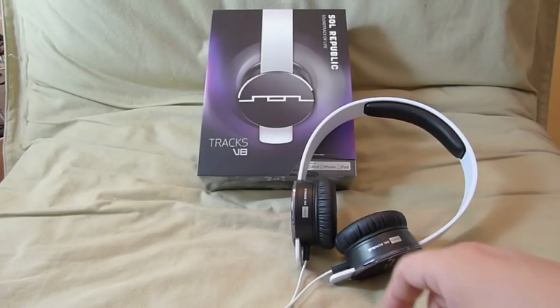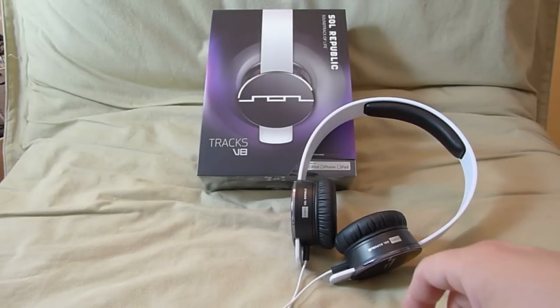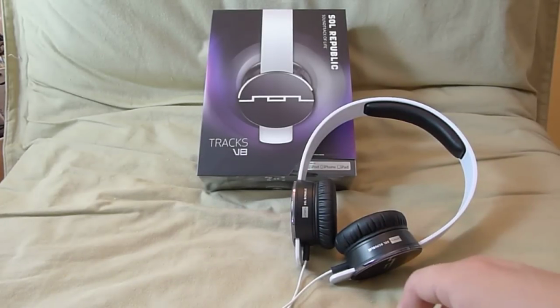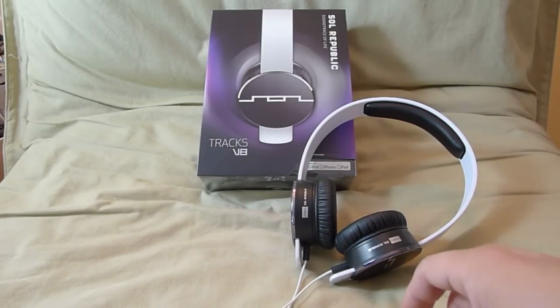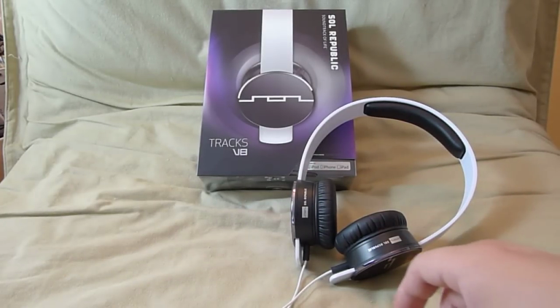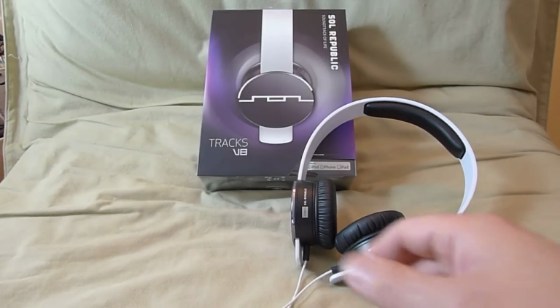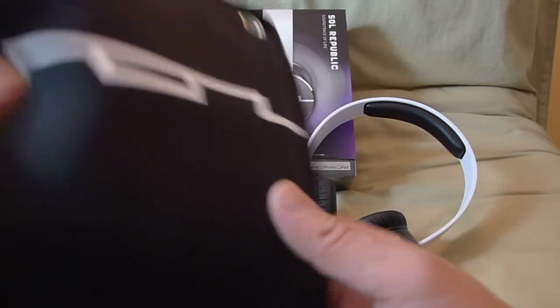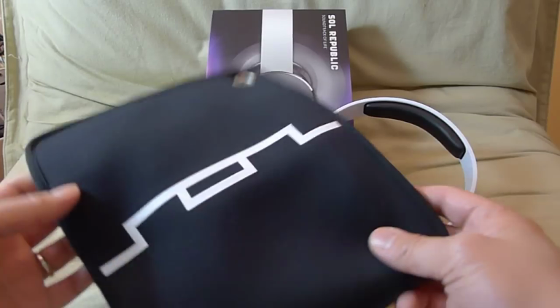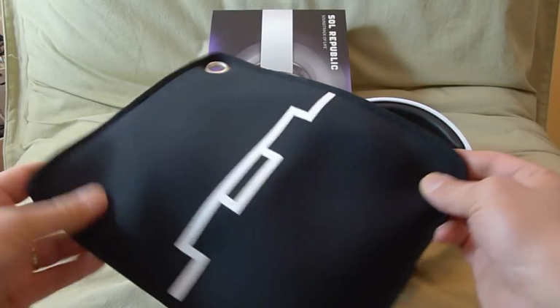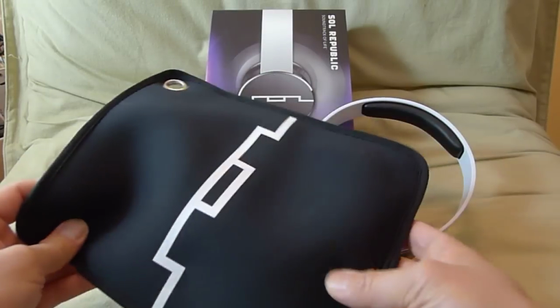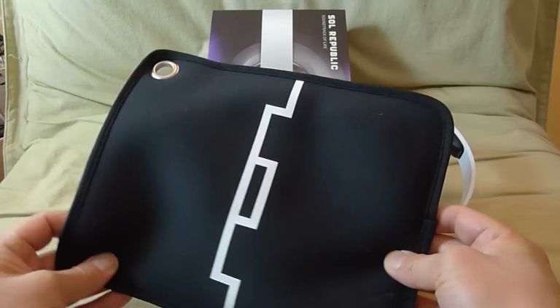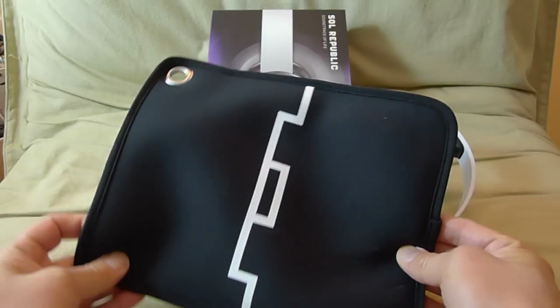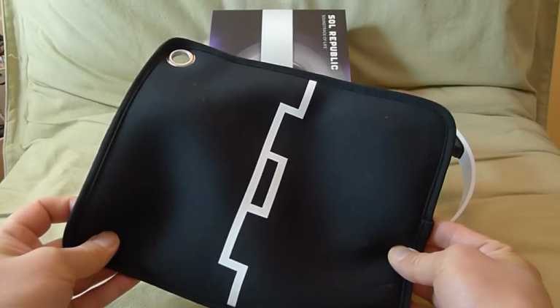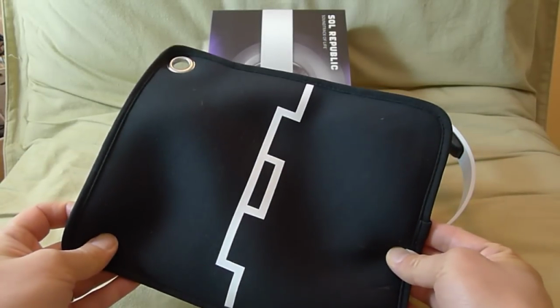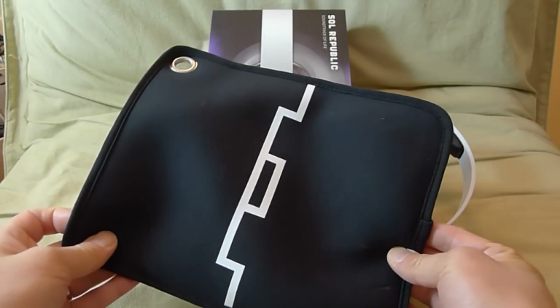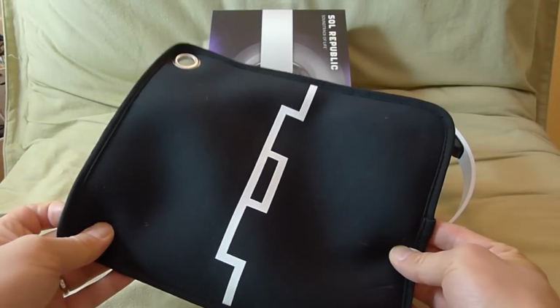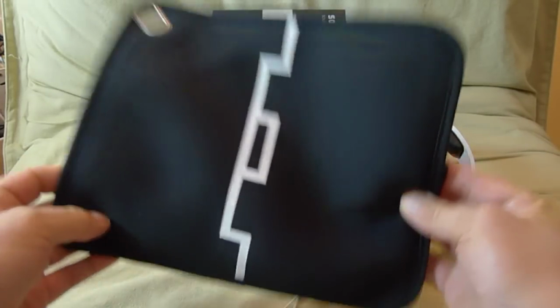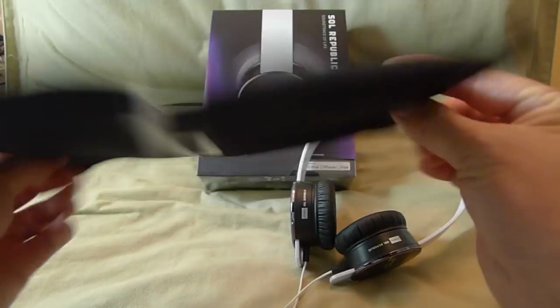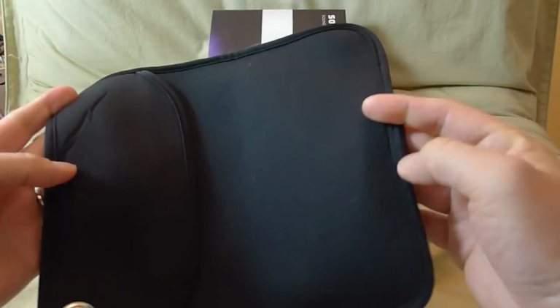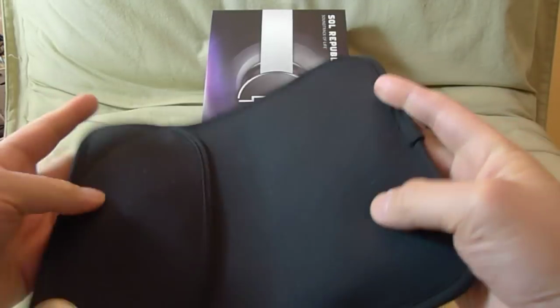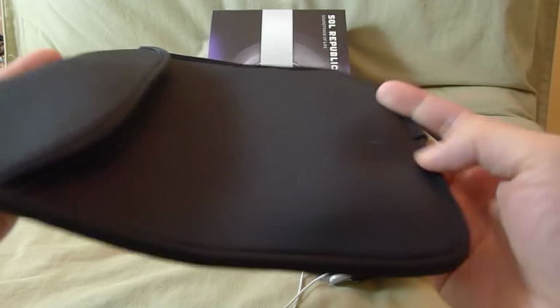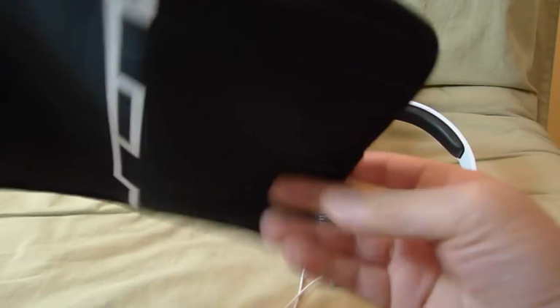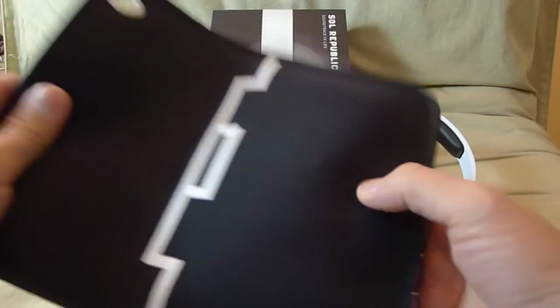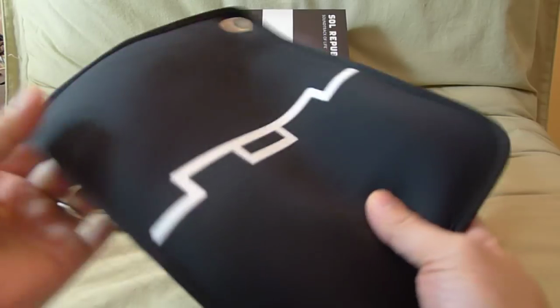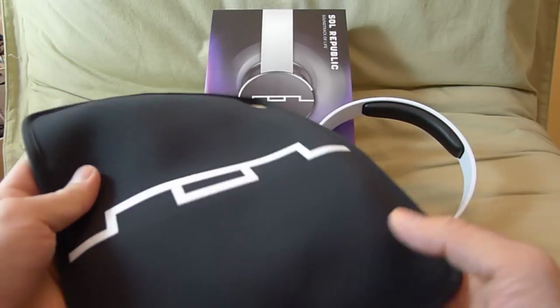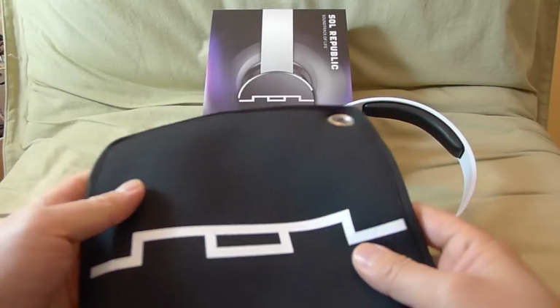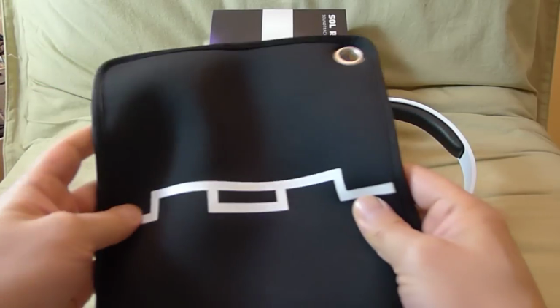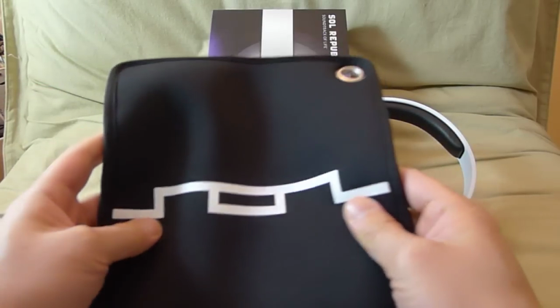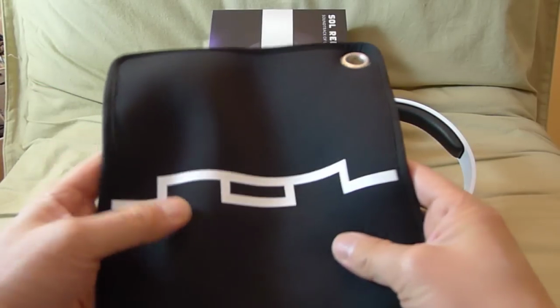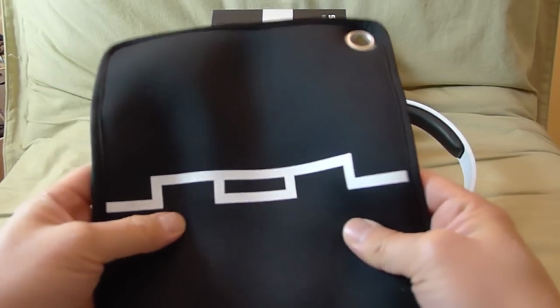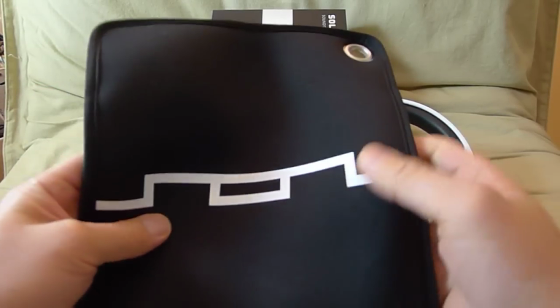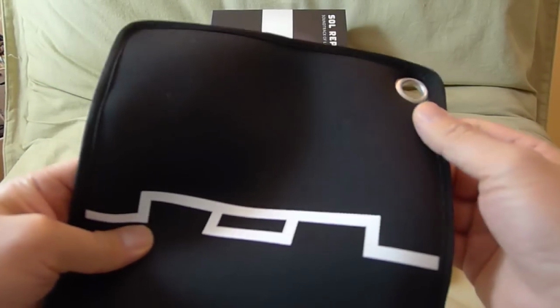Speaking of cases, it does not come with one. This case came with the Trax HD and the Trax Ultra. So if you want to get a case for it, you can get it from Soul Republic, but it will cost you extra money.